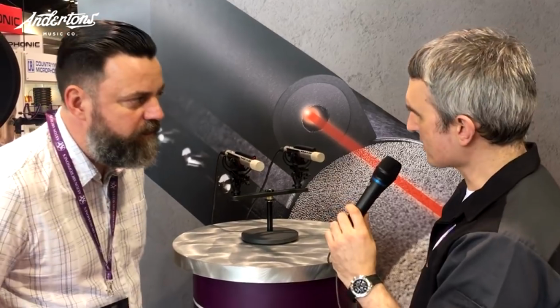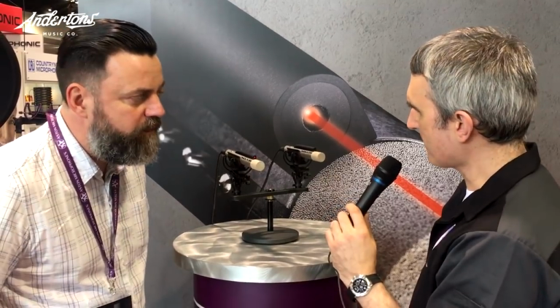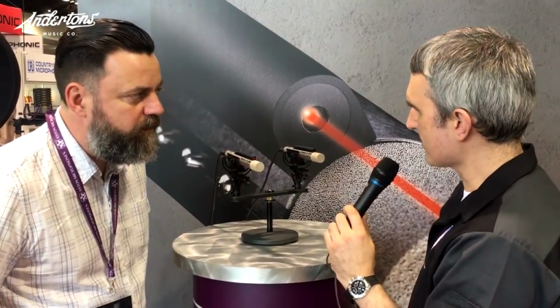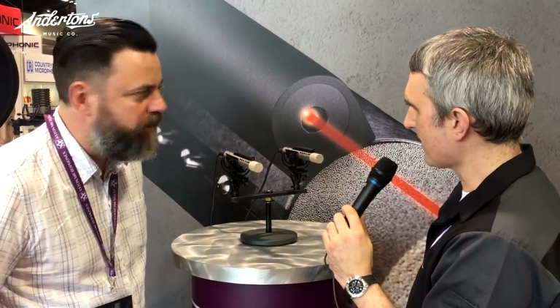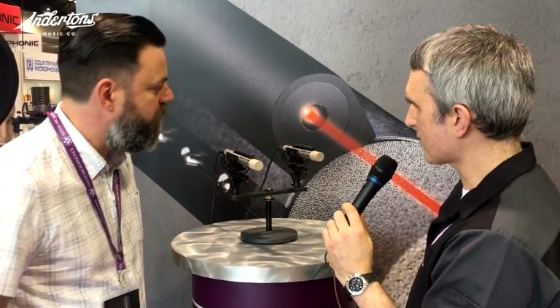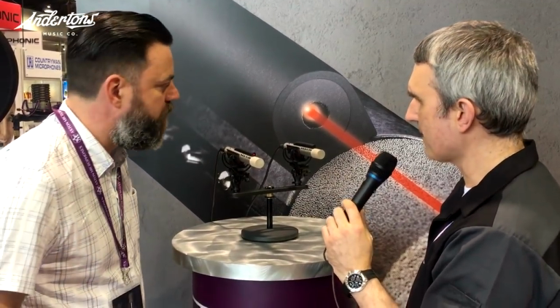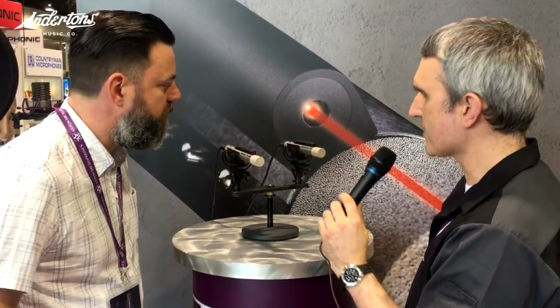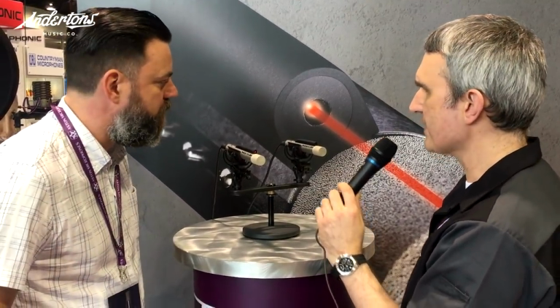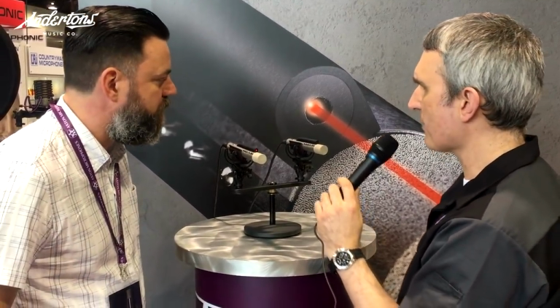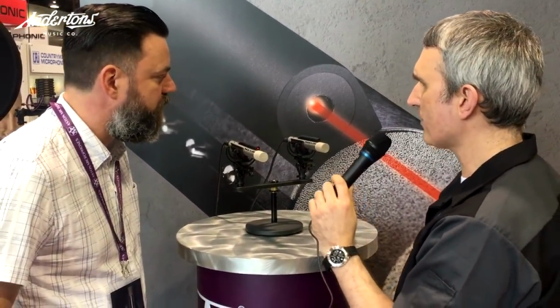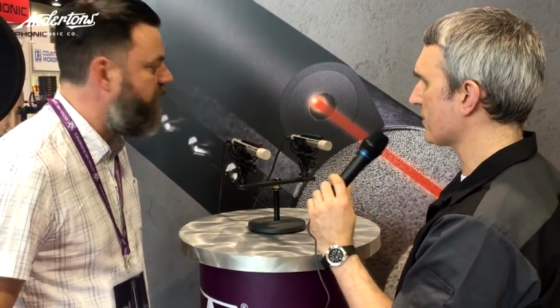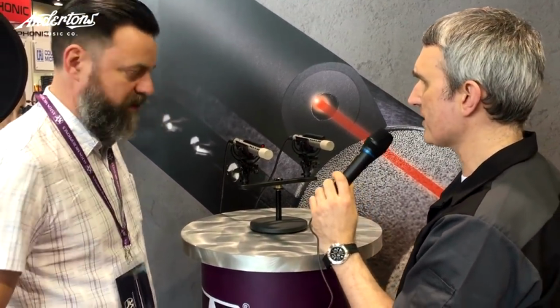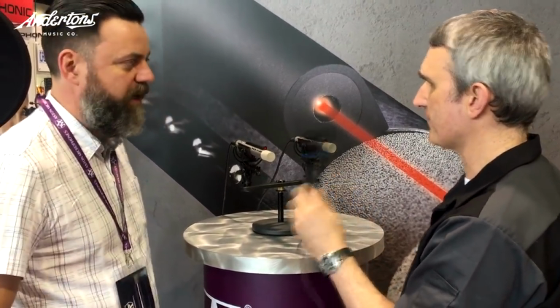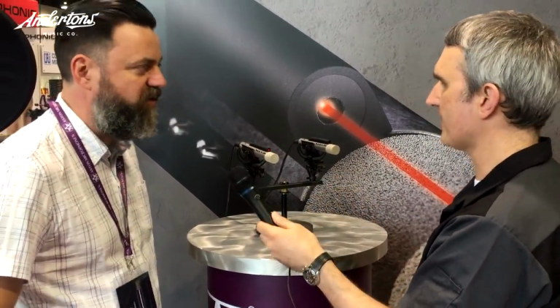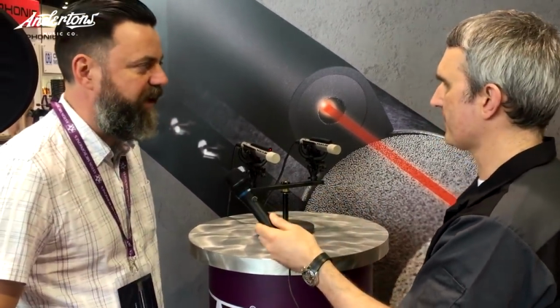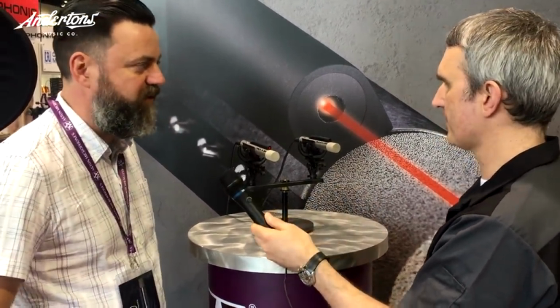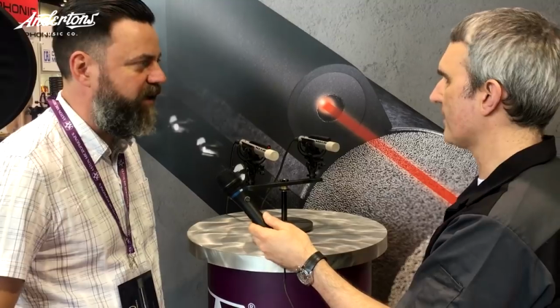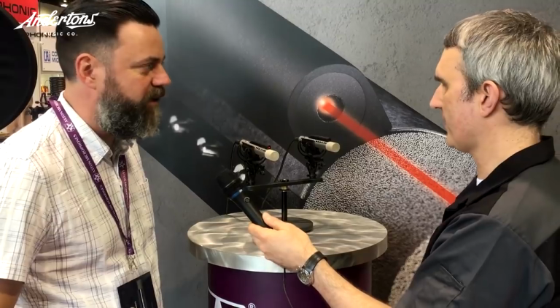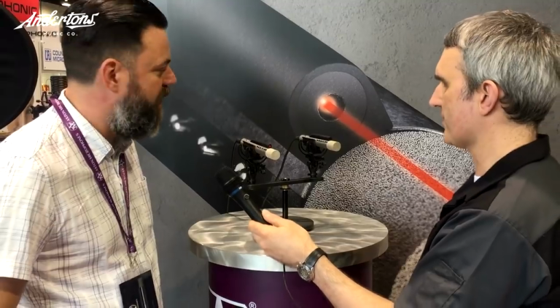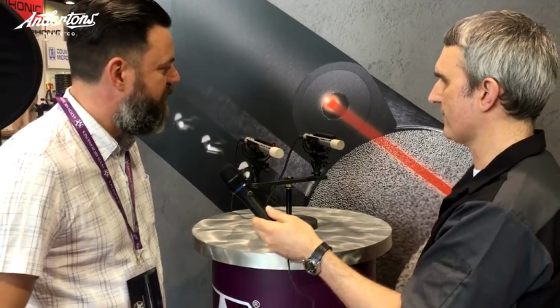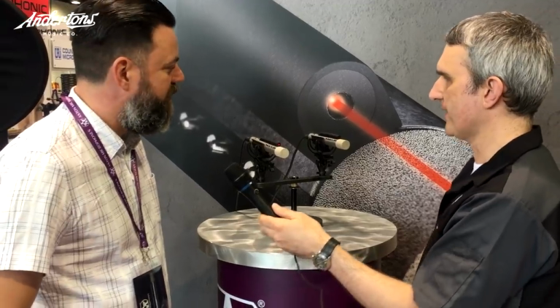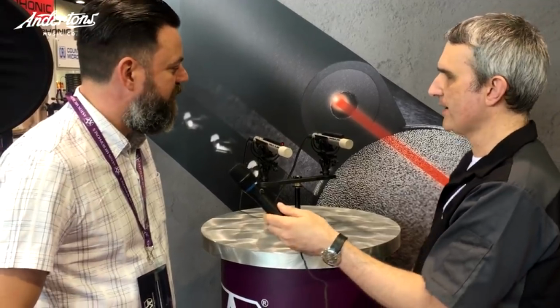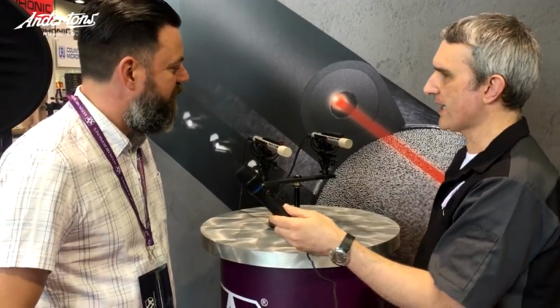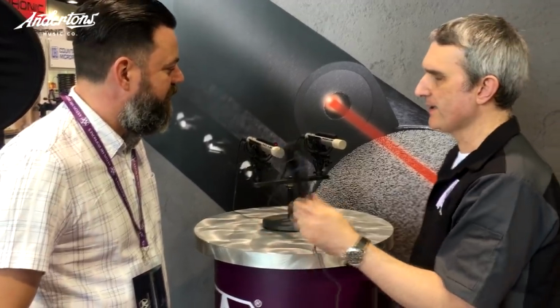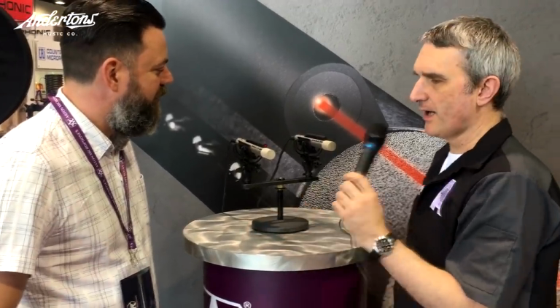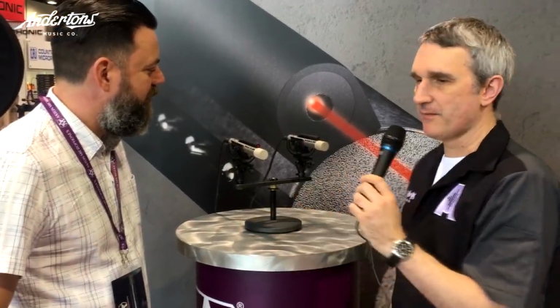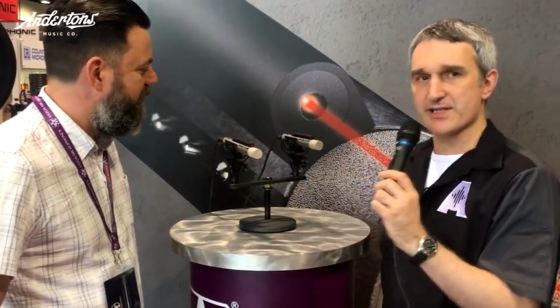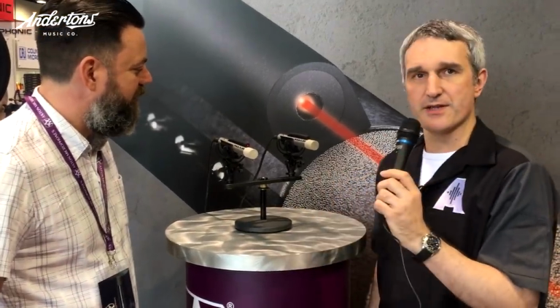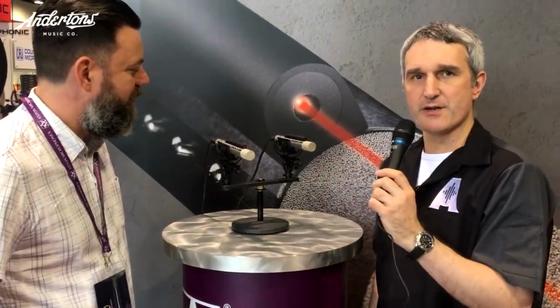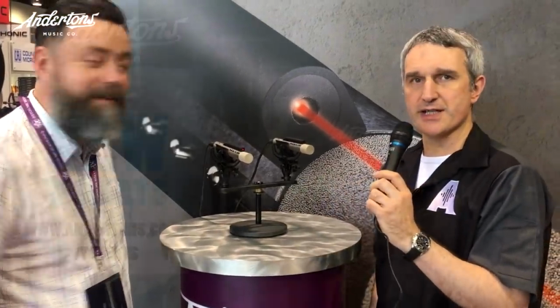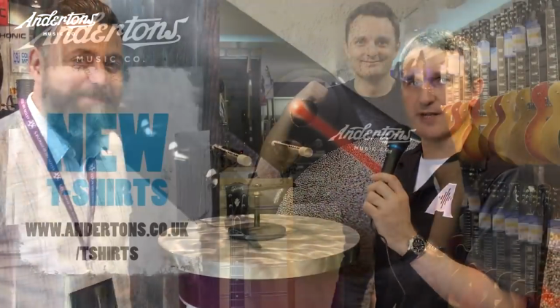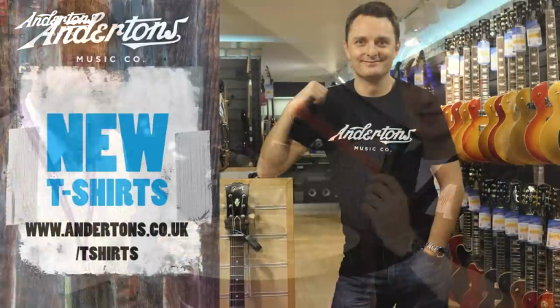Most stereo pairs are sonically matched — are these? They are acoustically matched pairs. And I think we're moving on to the next product. Thank you.